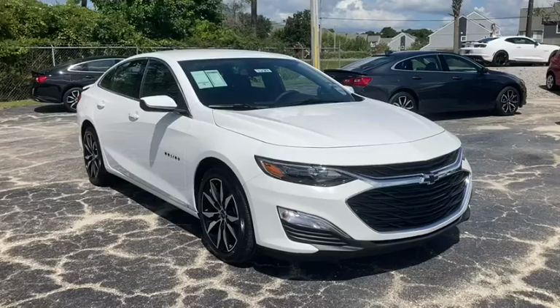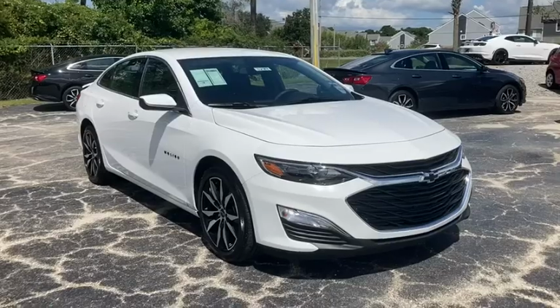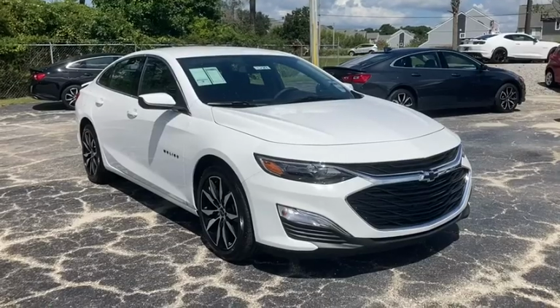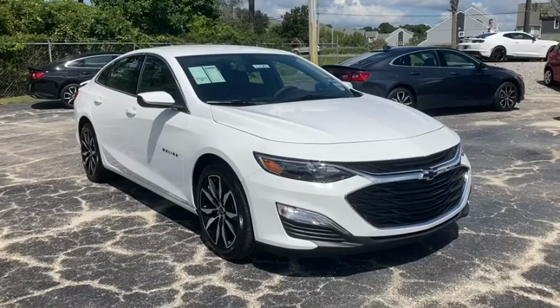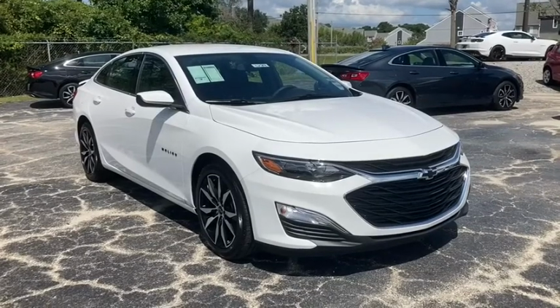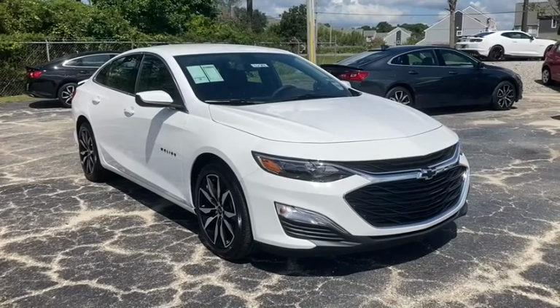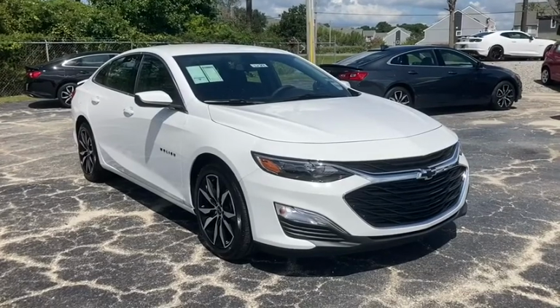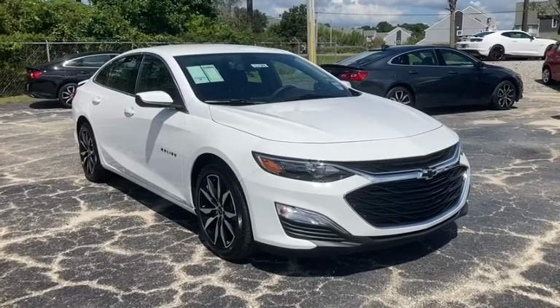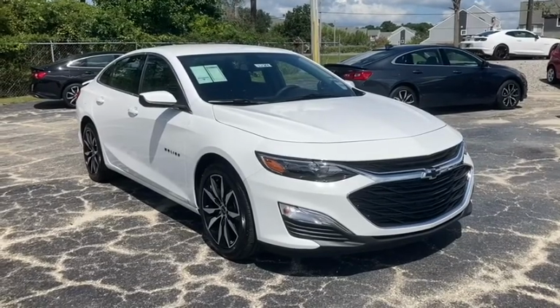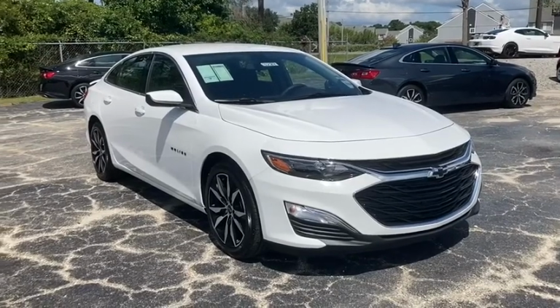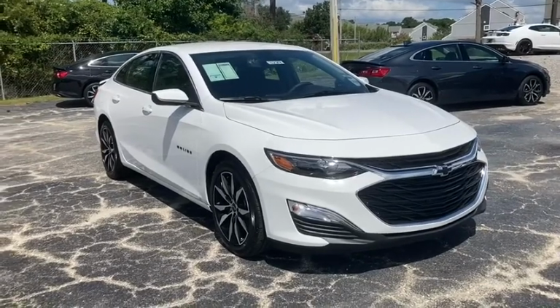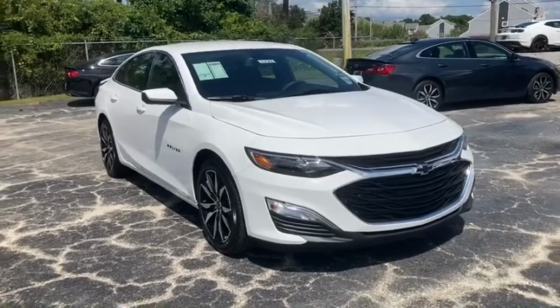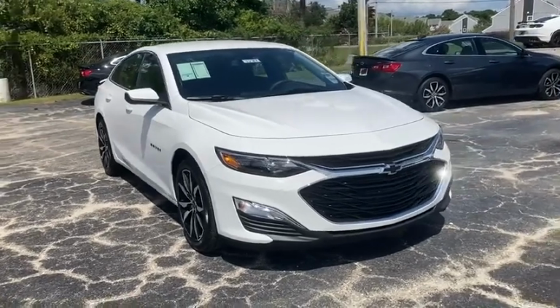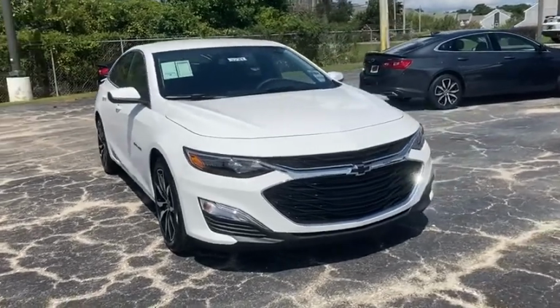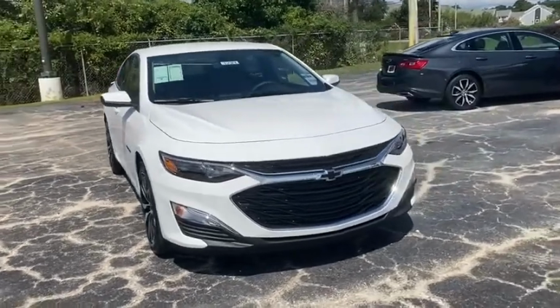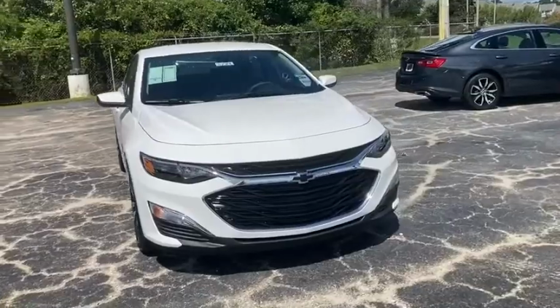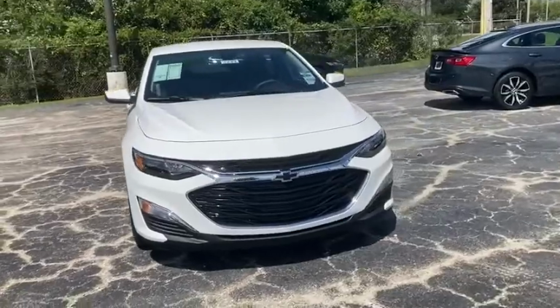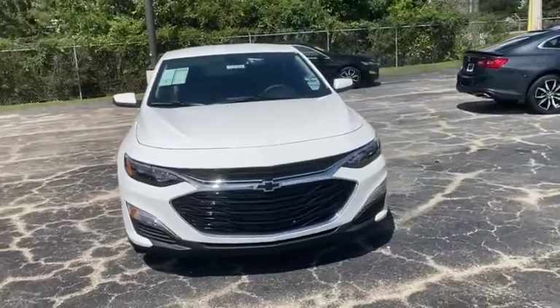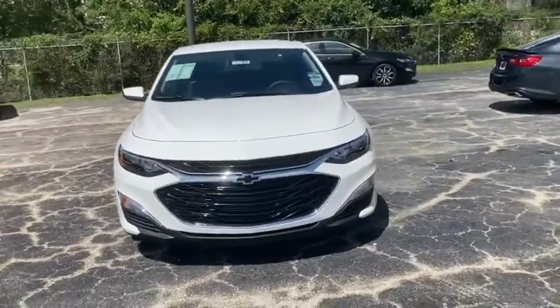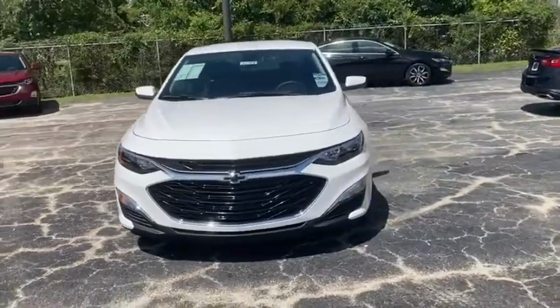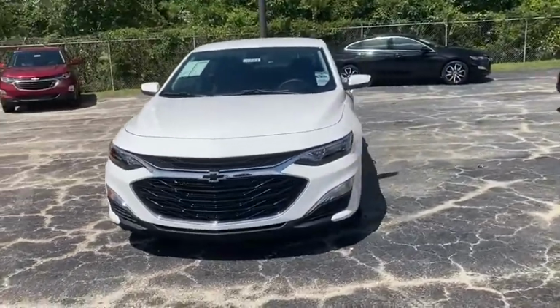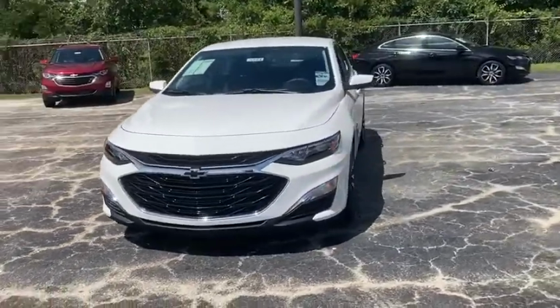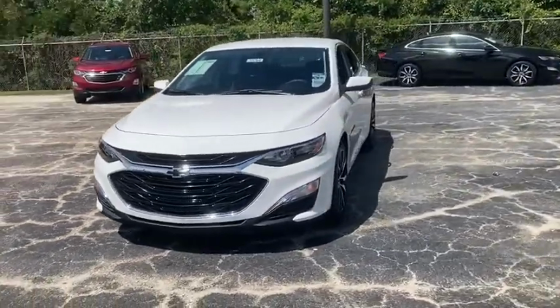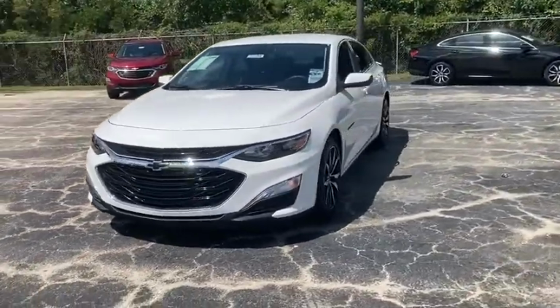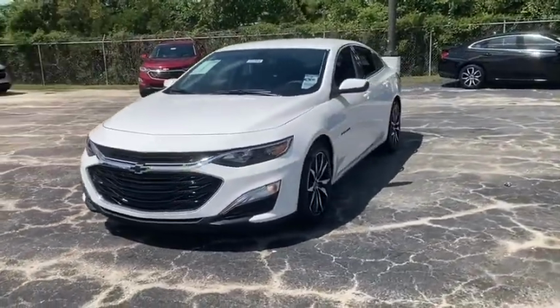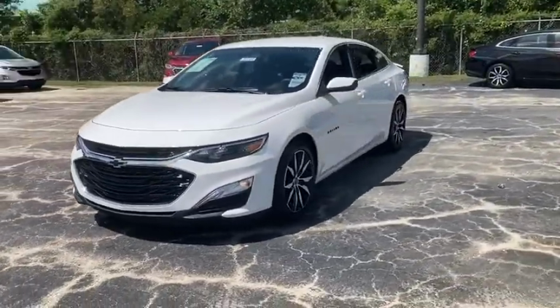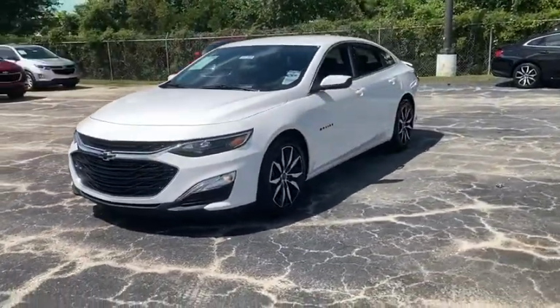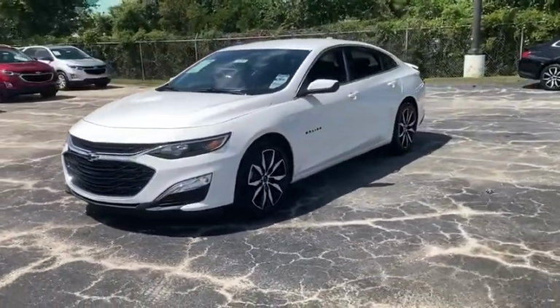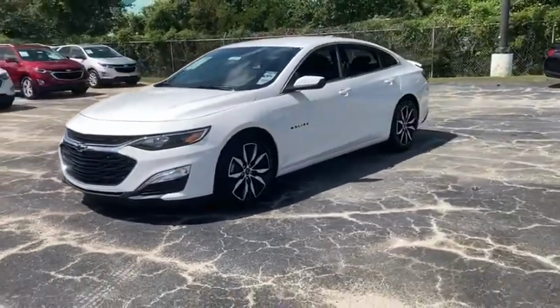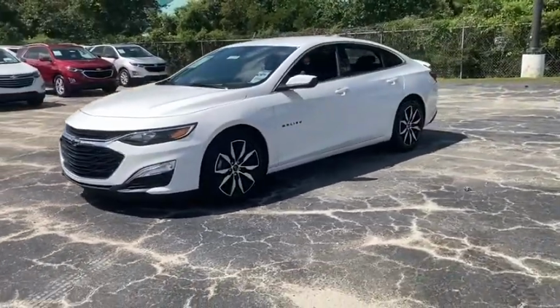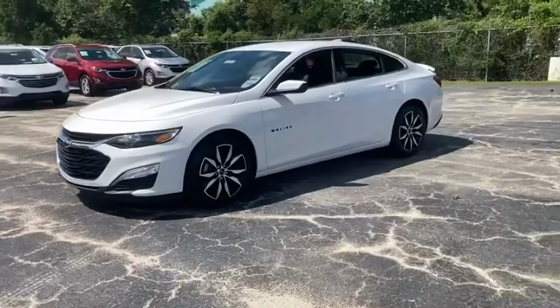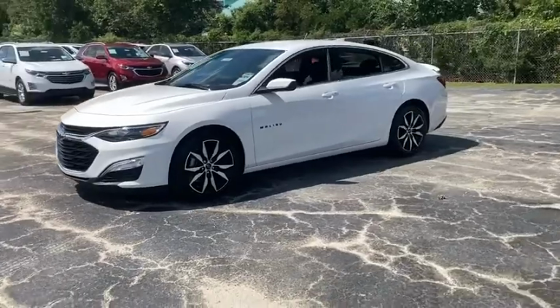Take a ride in the 2020 Chevrolet Malibu, a combination of performance and fuel economy. The Malibu is a great commuting car. Here are some of this vehicle's great options.